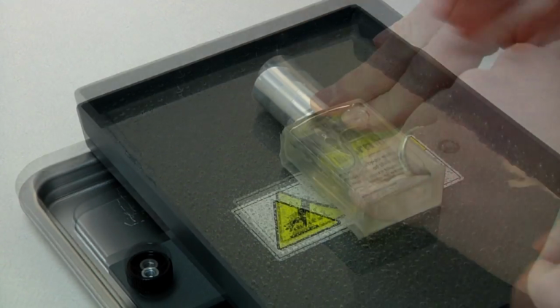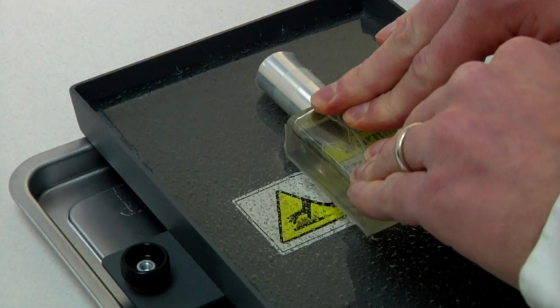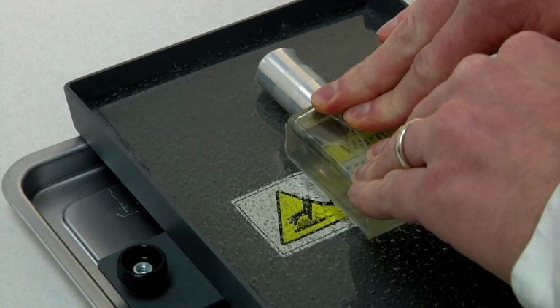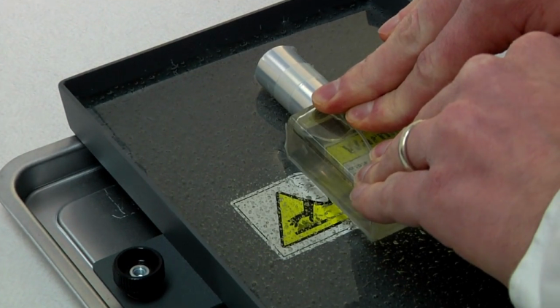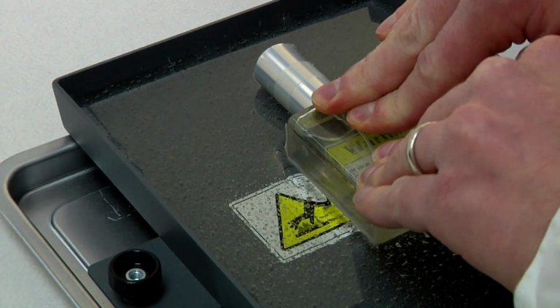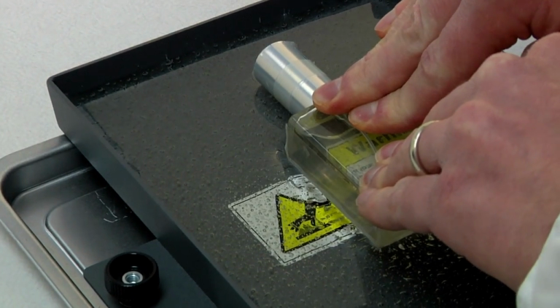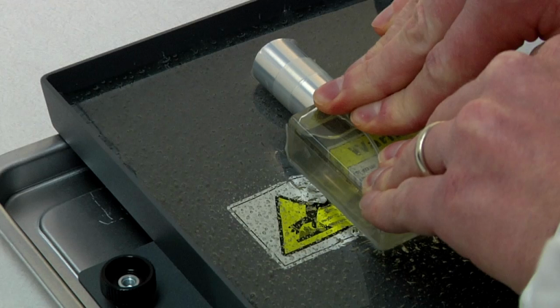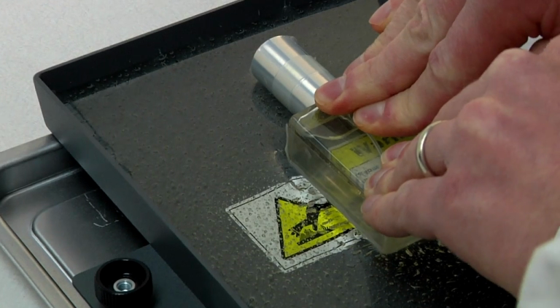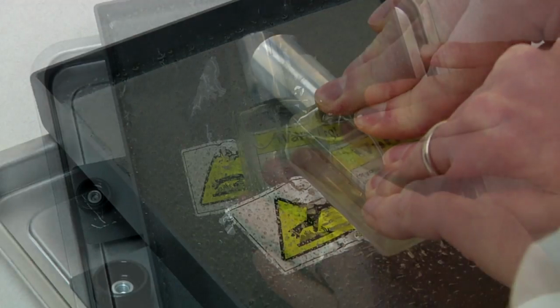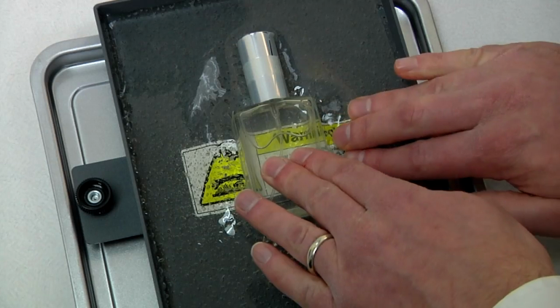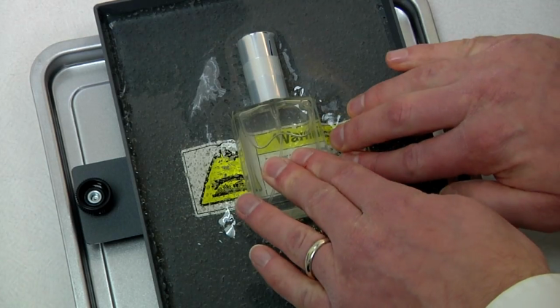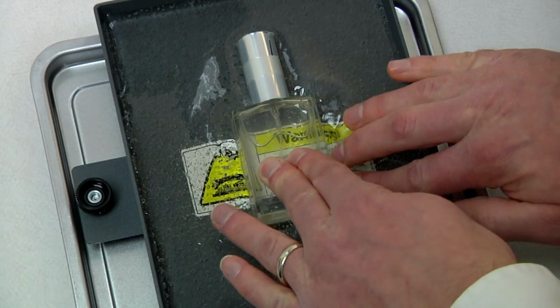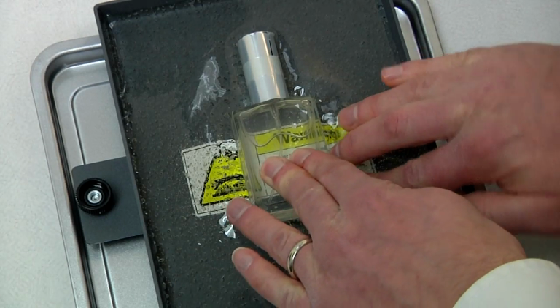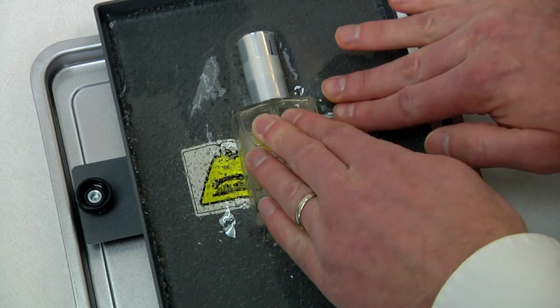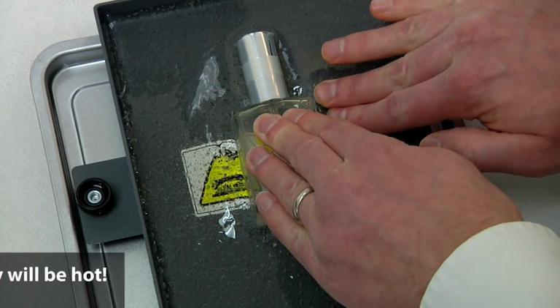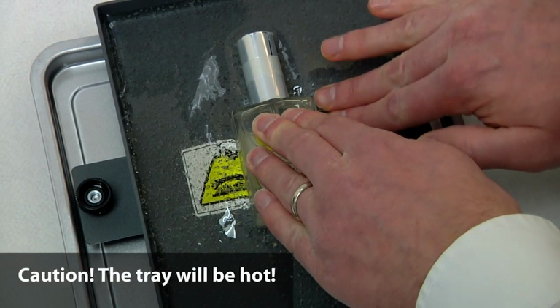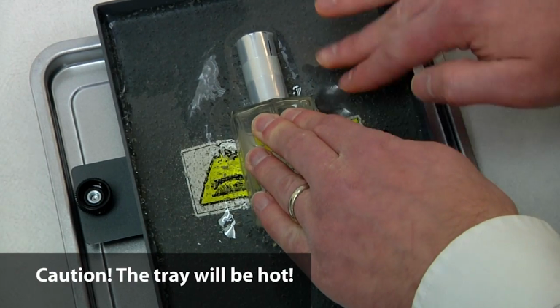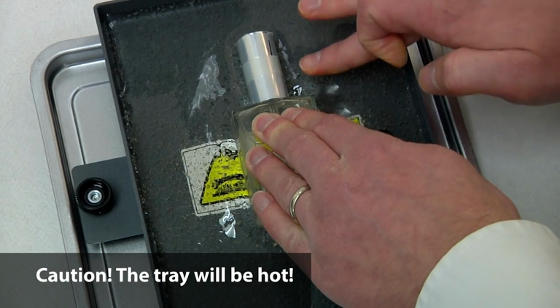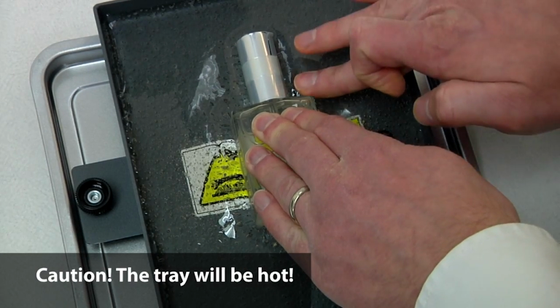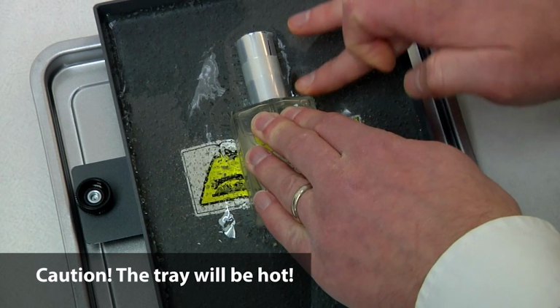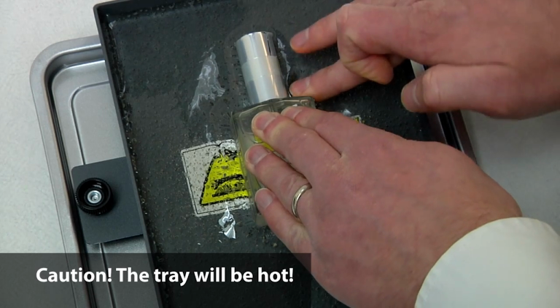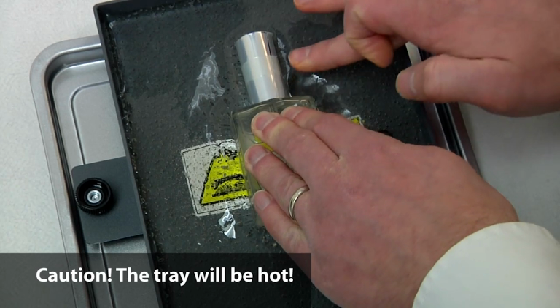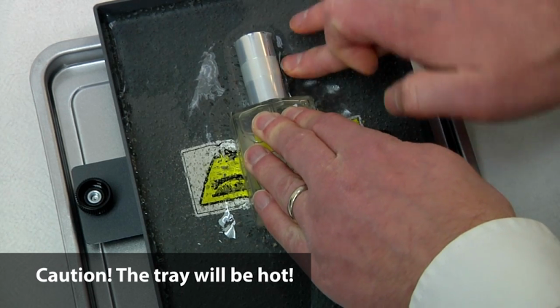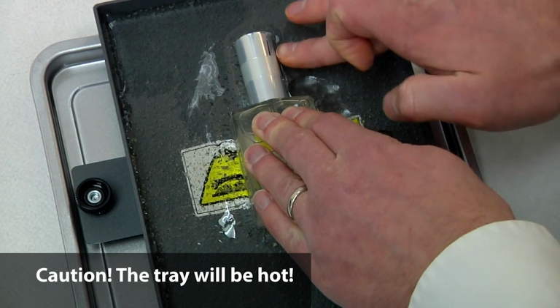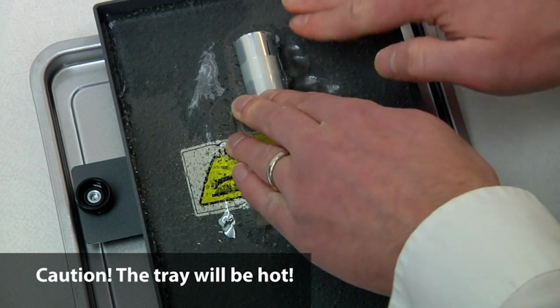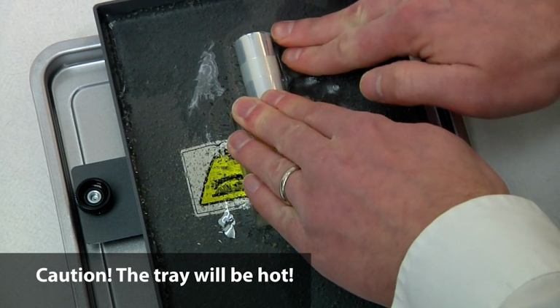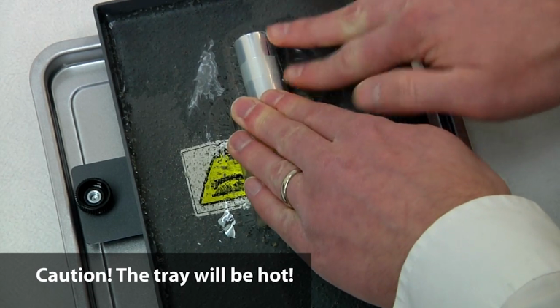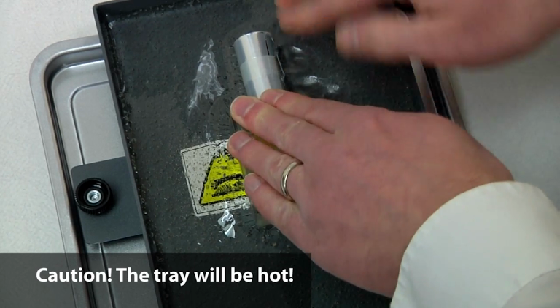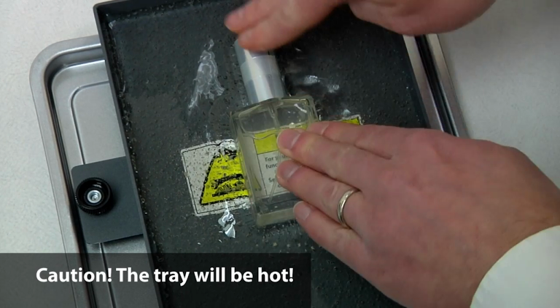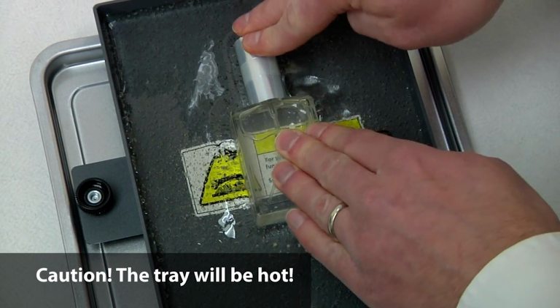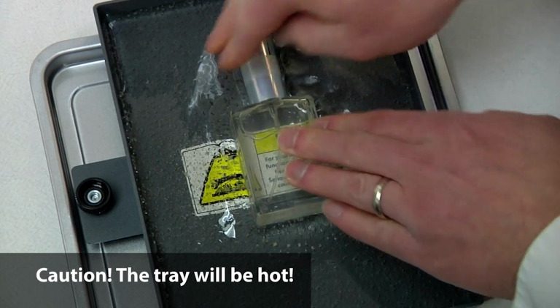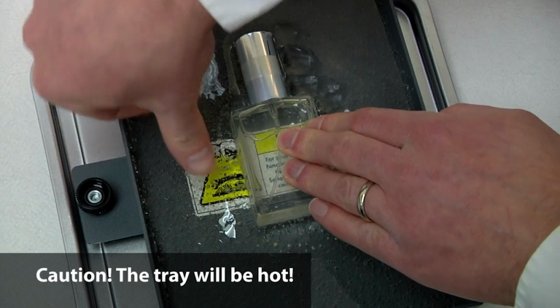Push firmly so that your container becomes embedded in the mold. While holding the container in place, push the molding compound back up against the container. You may touch the molding compound right out of the oven; however, the tray will remain hot for several minutes.